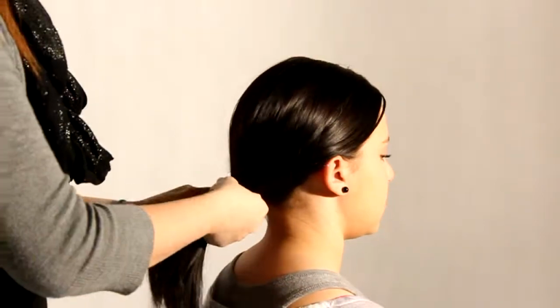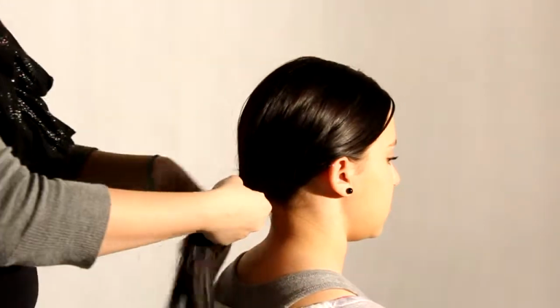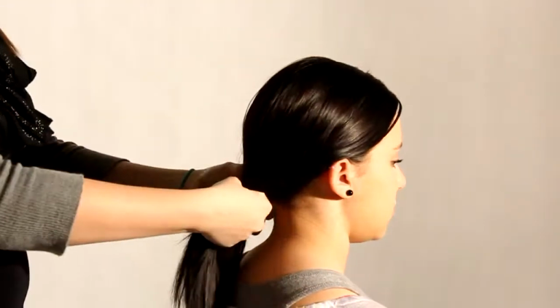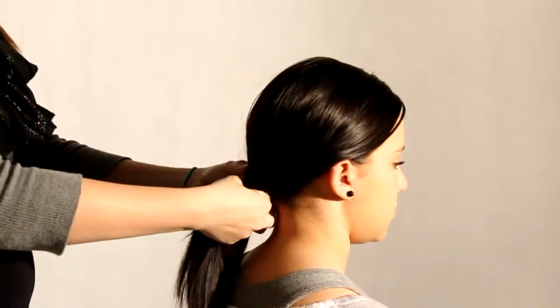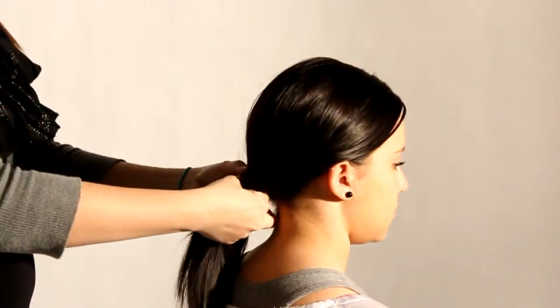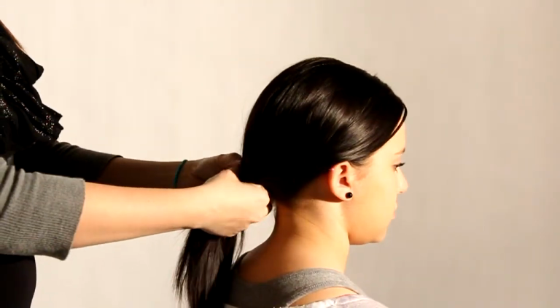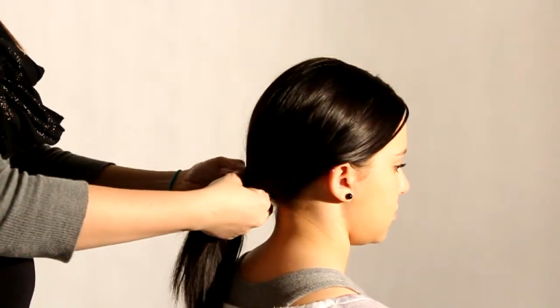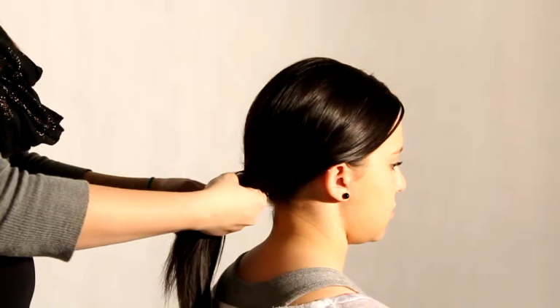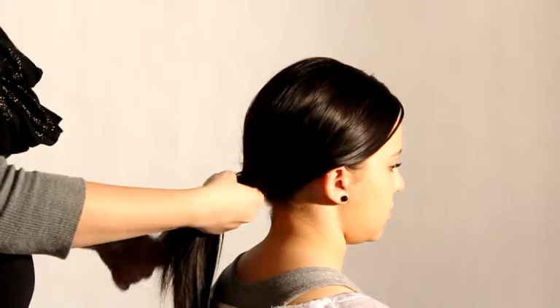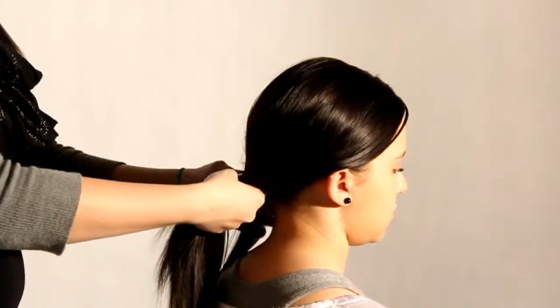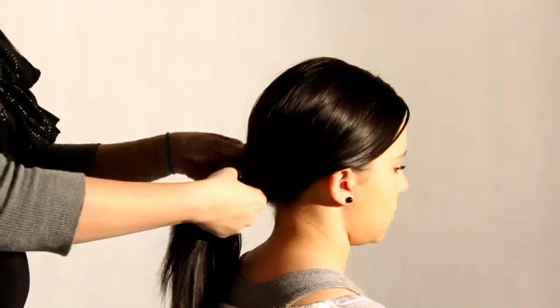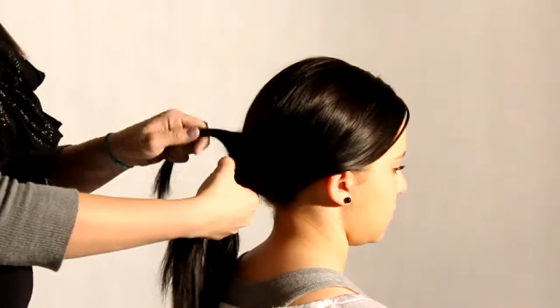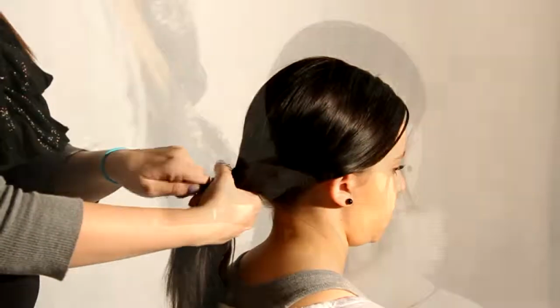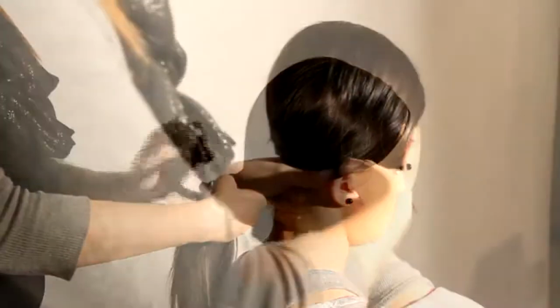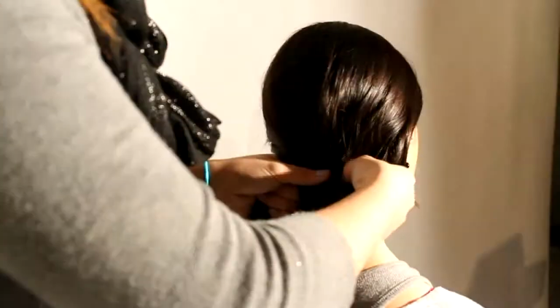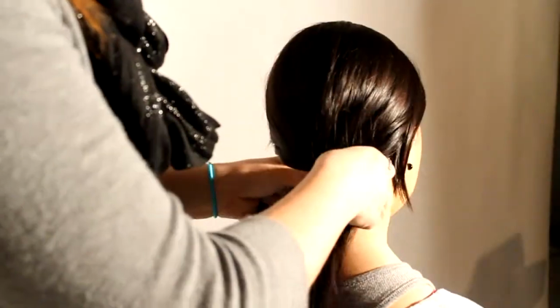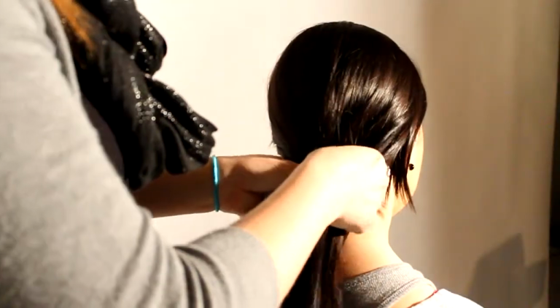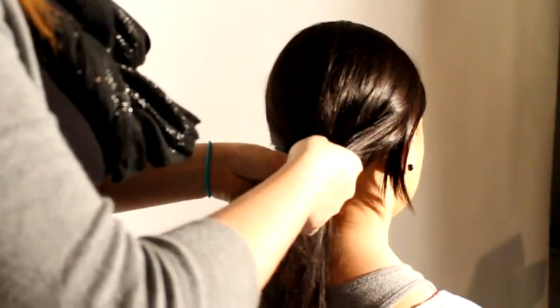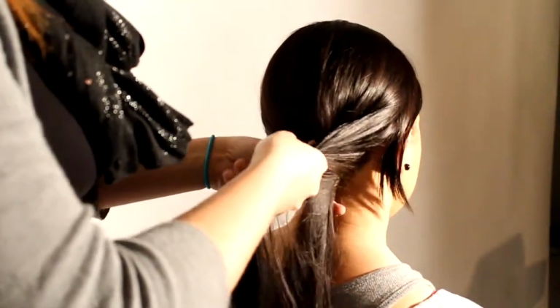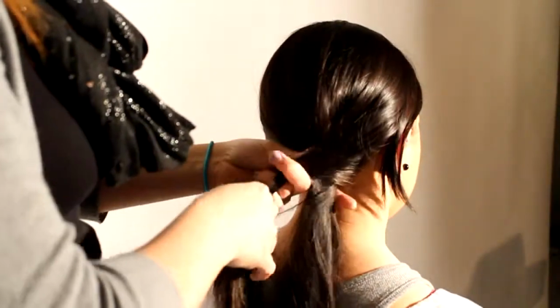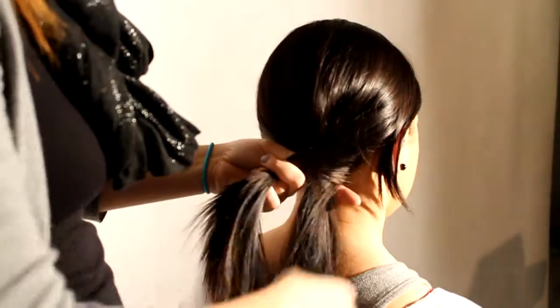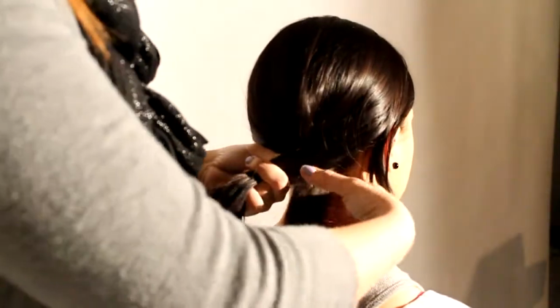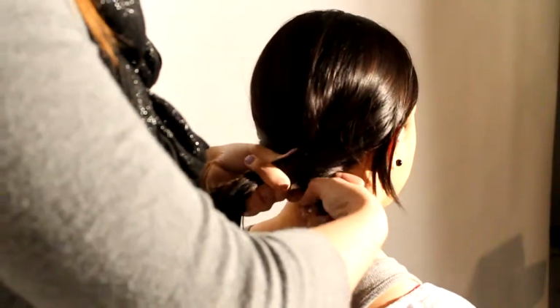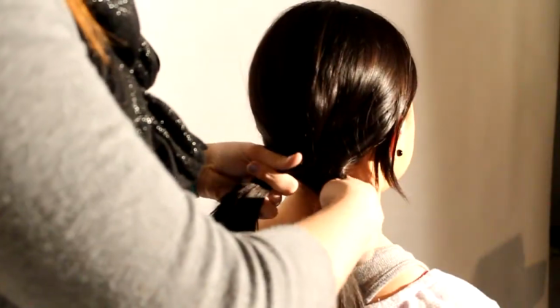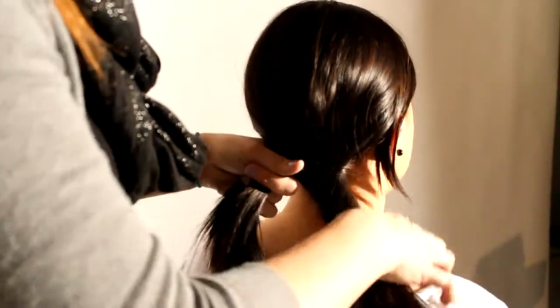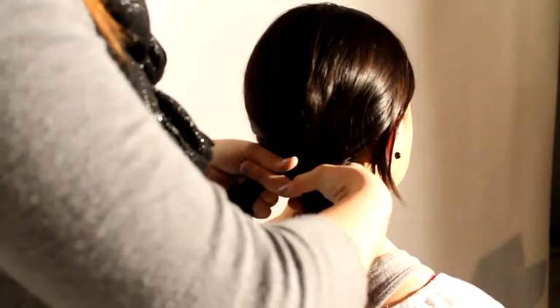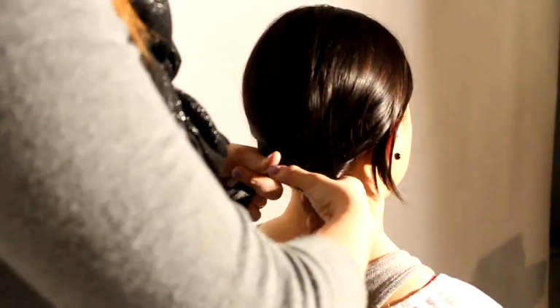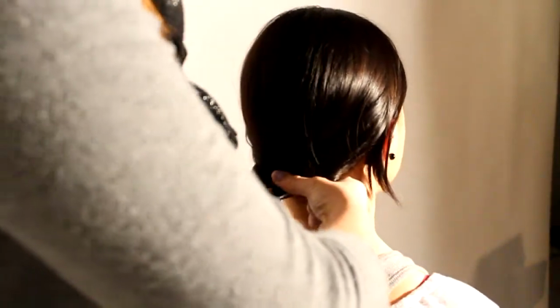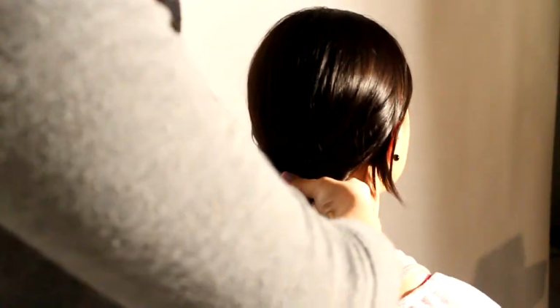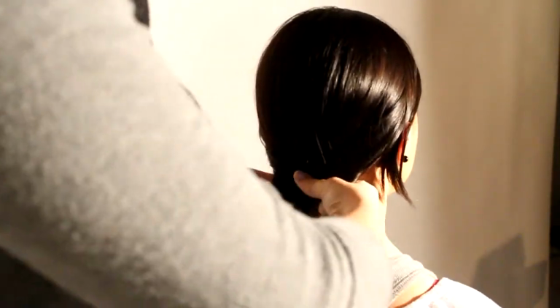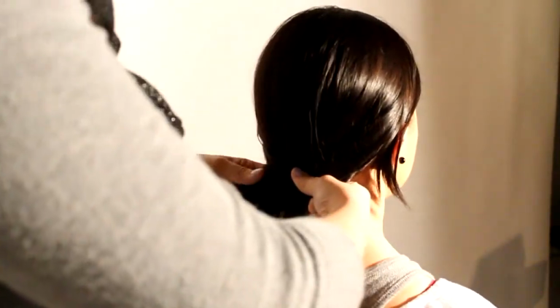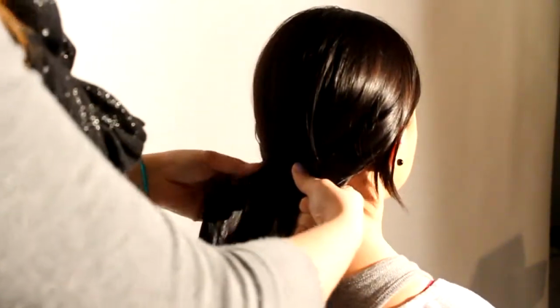You can start the braid by taking a small piece of hair from each side like this and just bringing it over. All you're doing is taking a small section of hair from the two chunks and just bringing it over to the other side of her head like this.